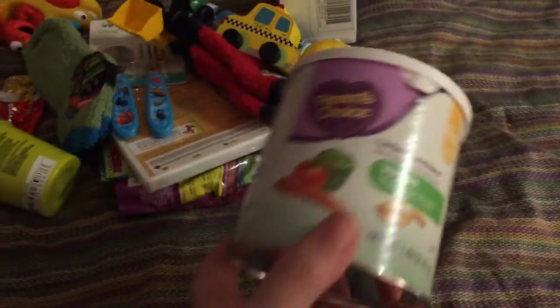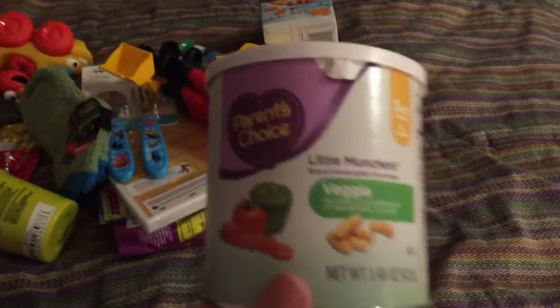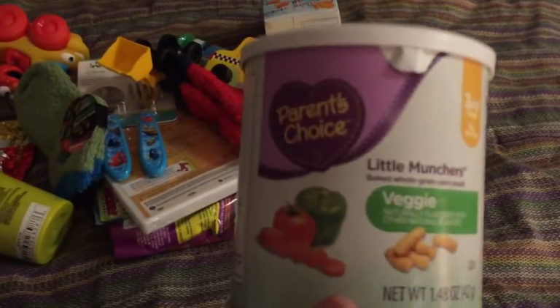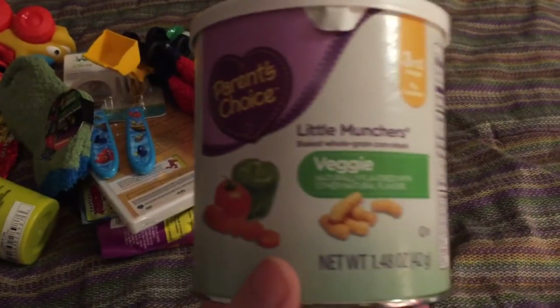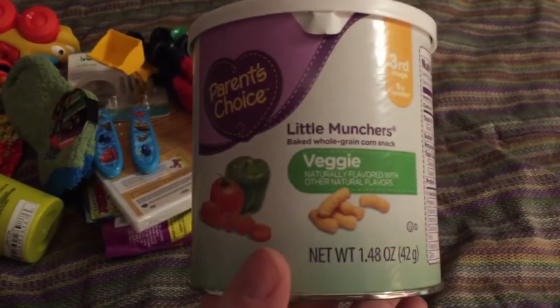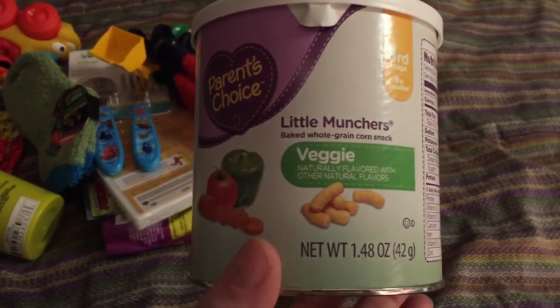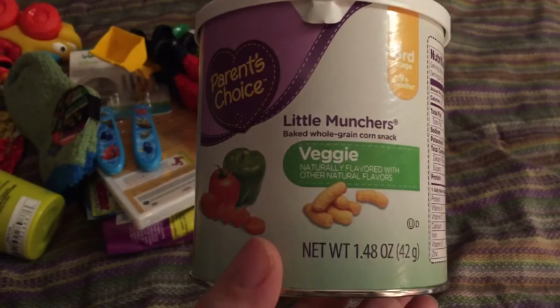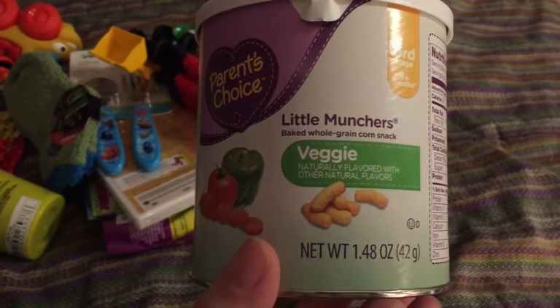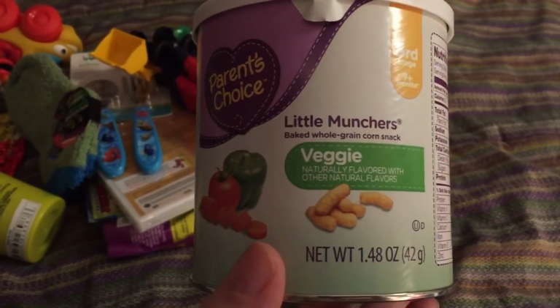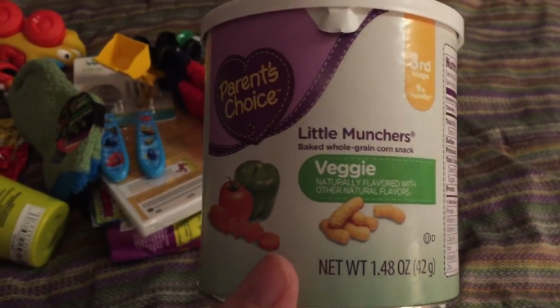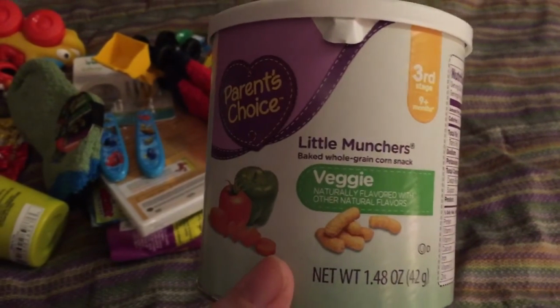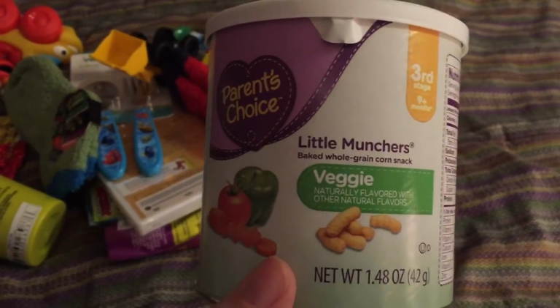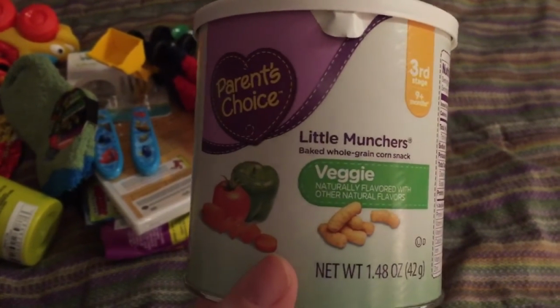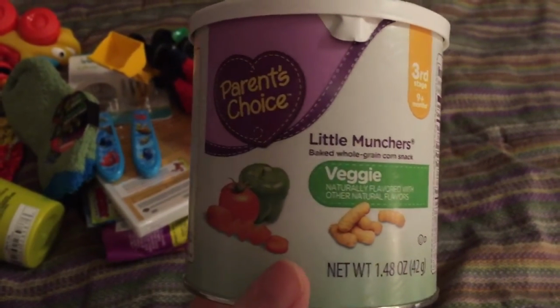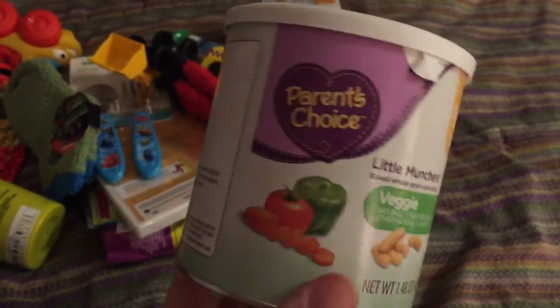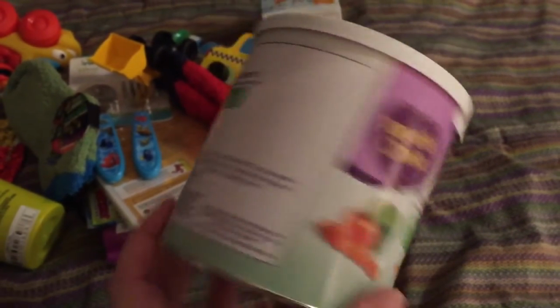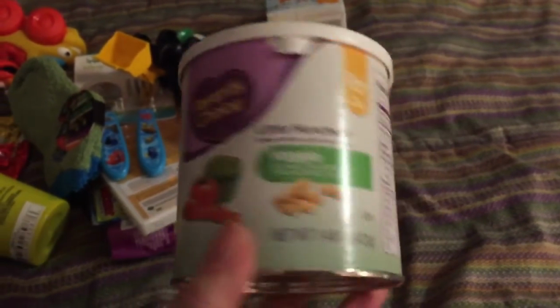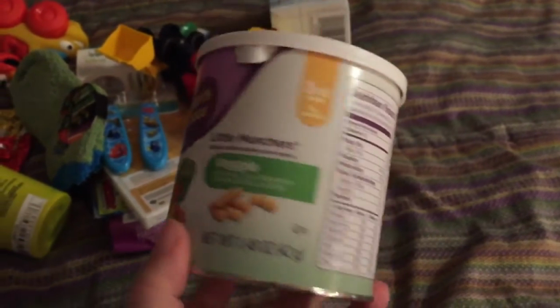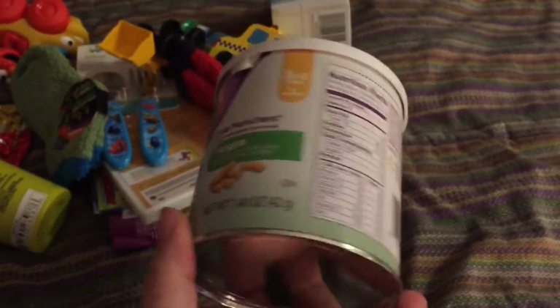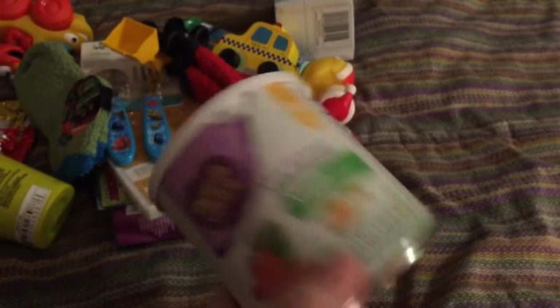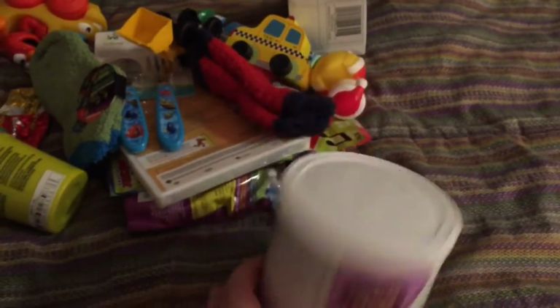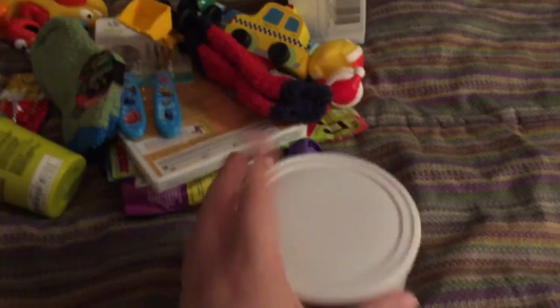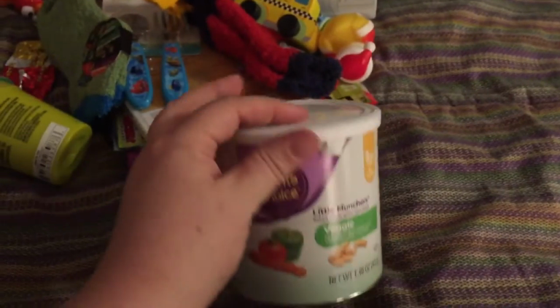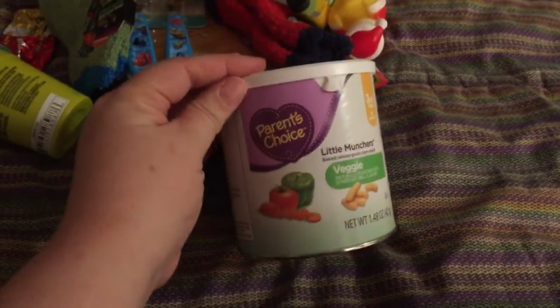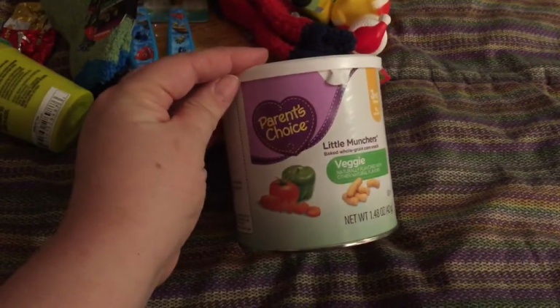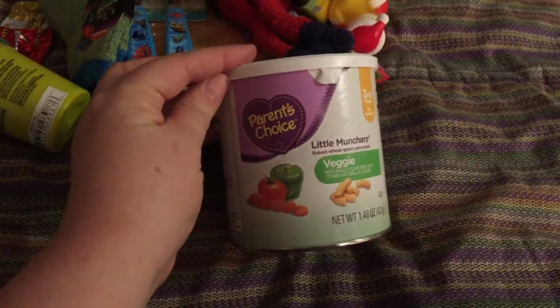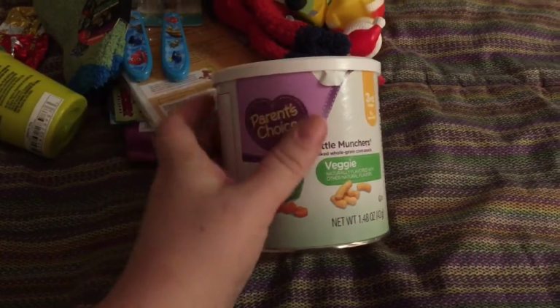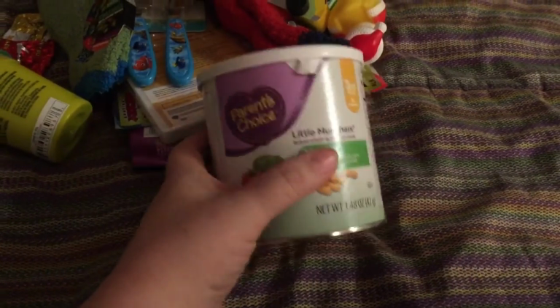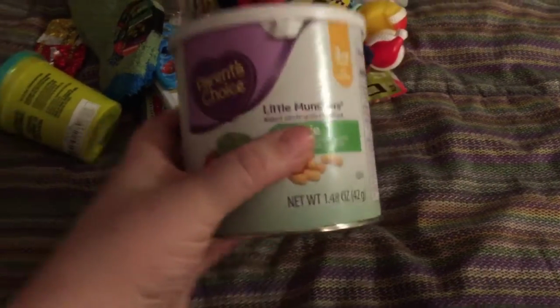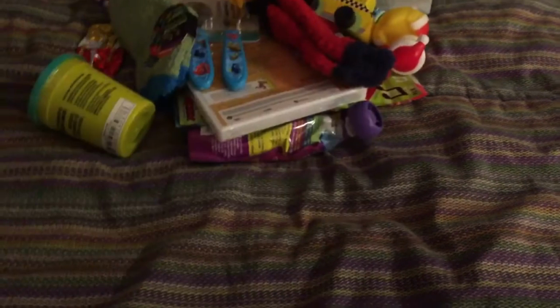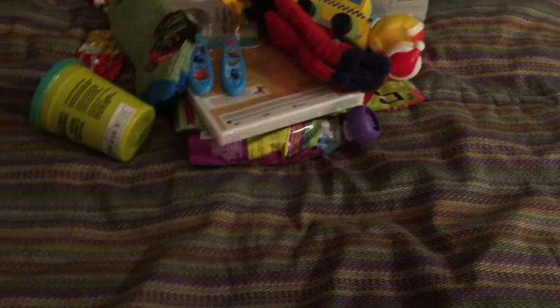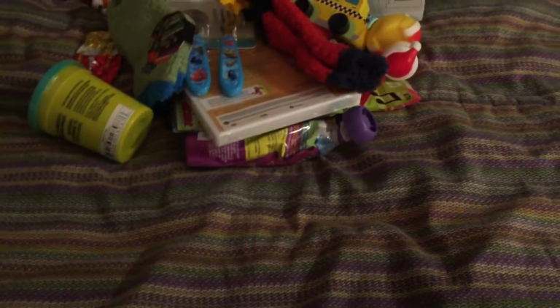He loves these little crunchy munchers, so I picked up a can of those and hopefully they'll fit in his stocking. The stocking is from Pottery Barn and they're fairly big, so hopefully it'll work.